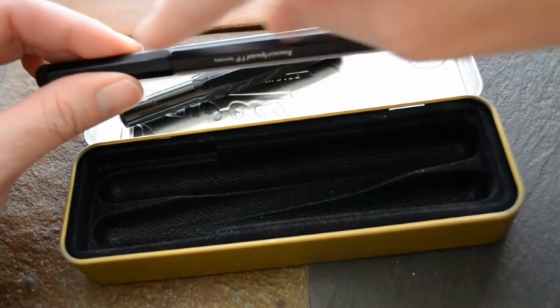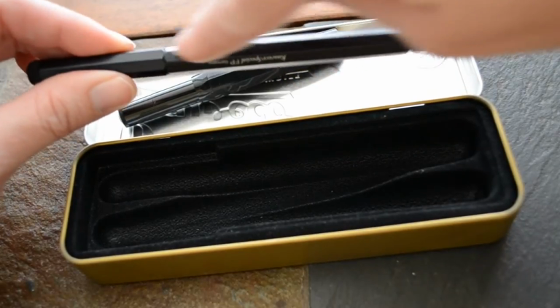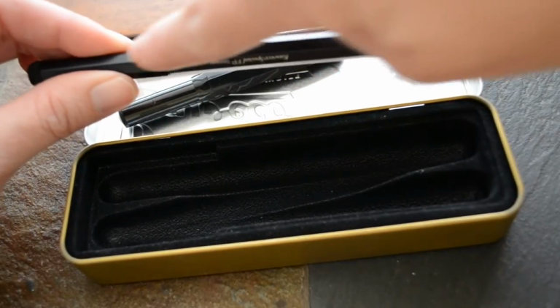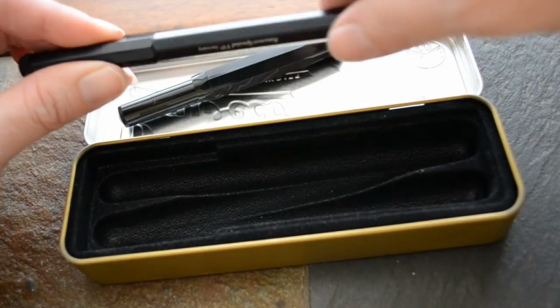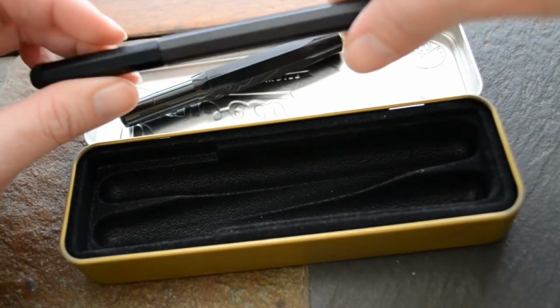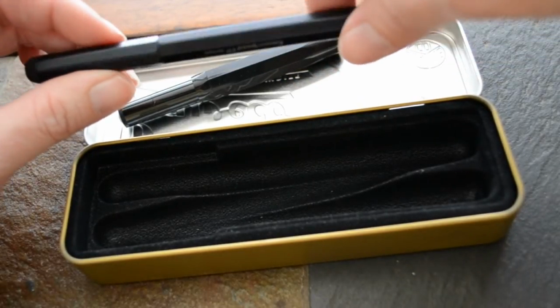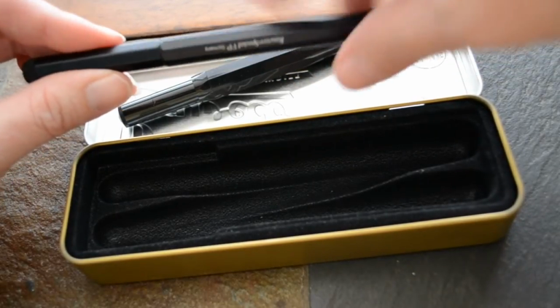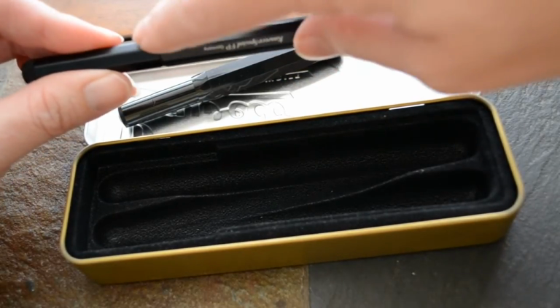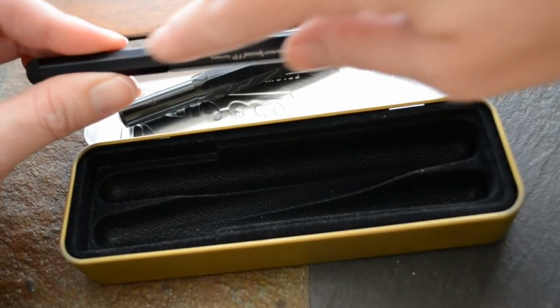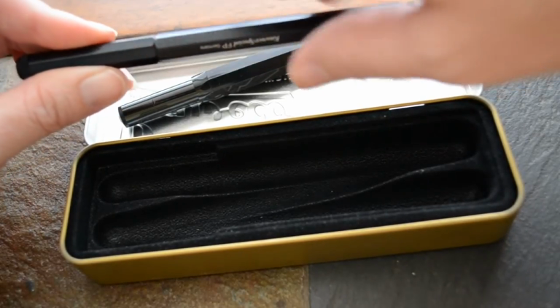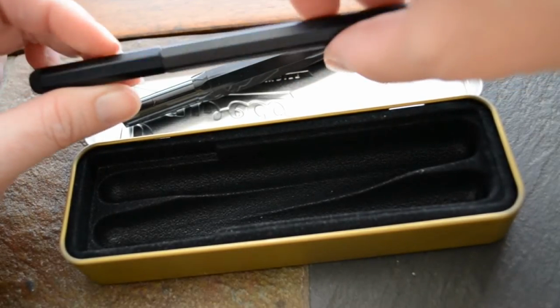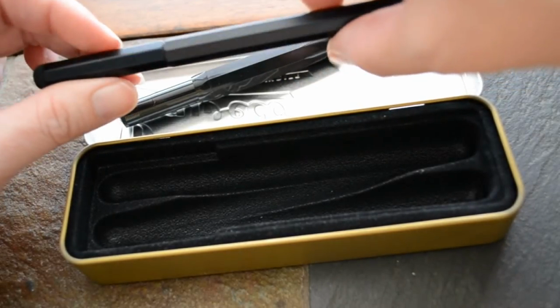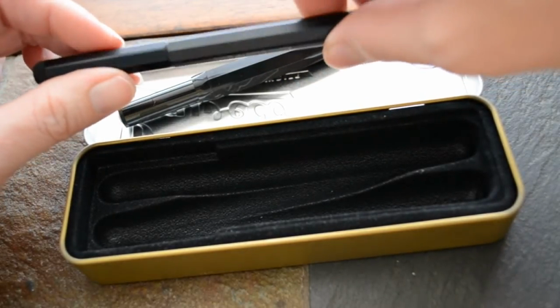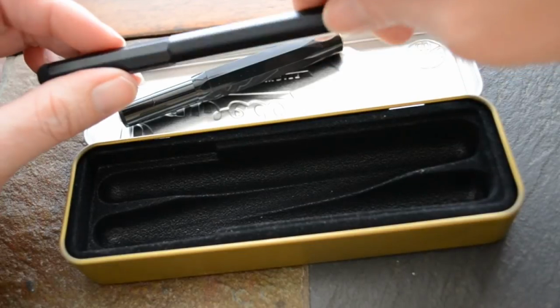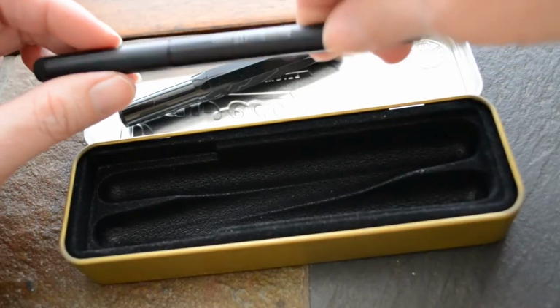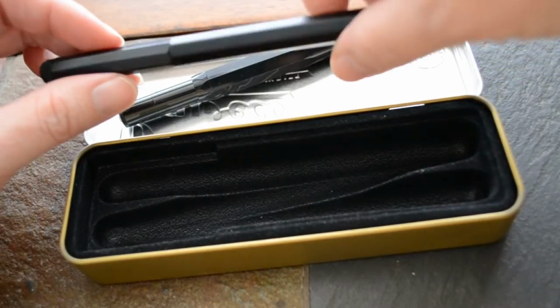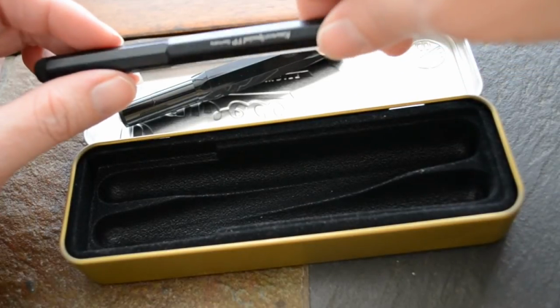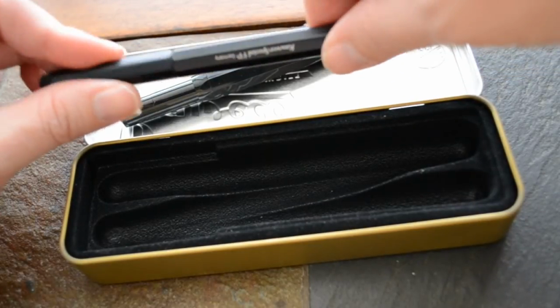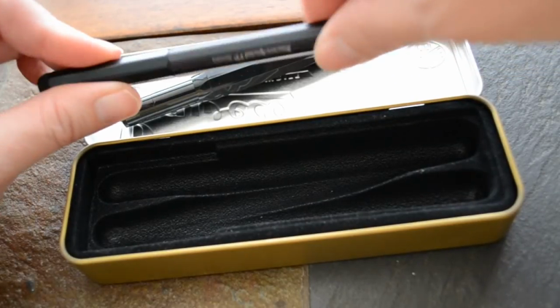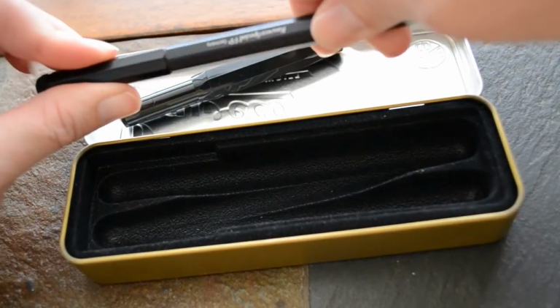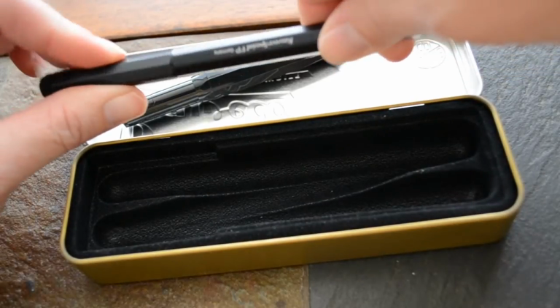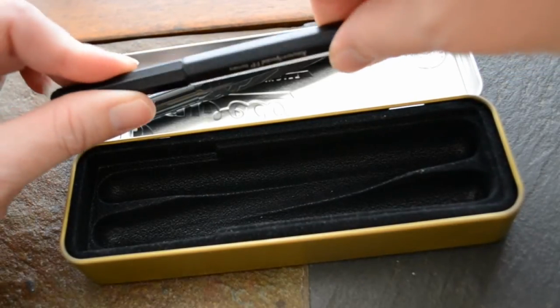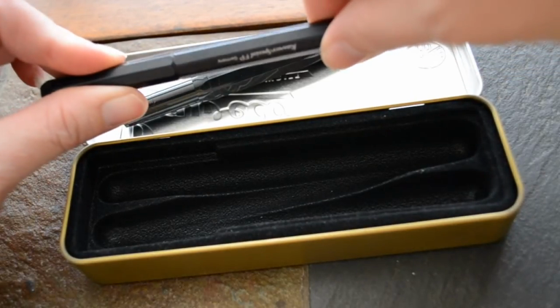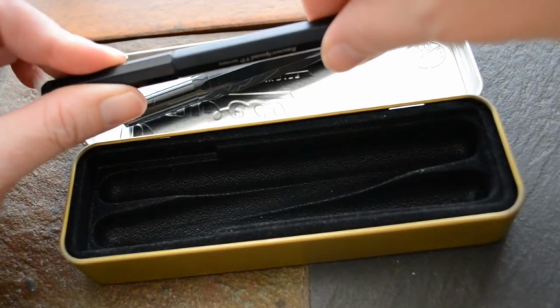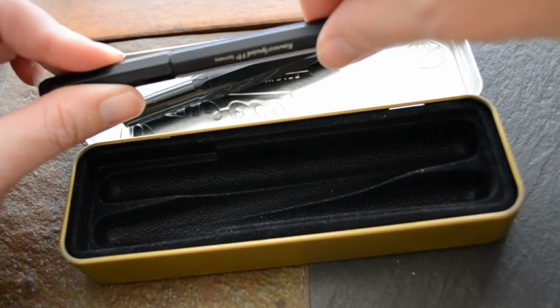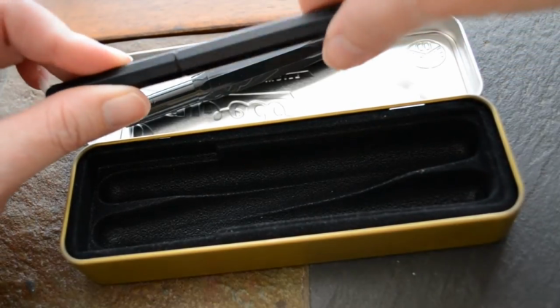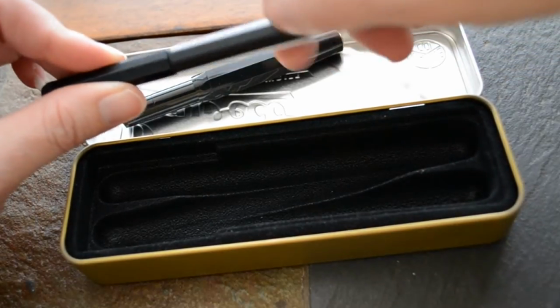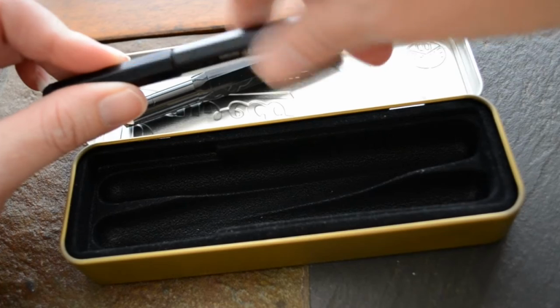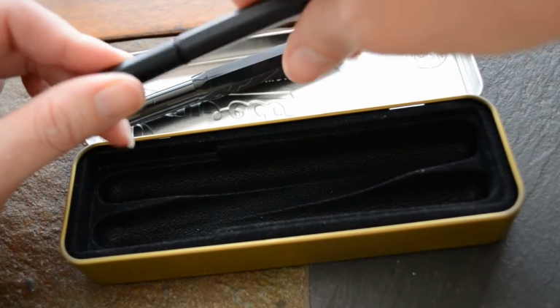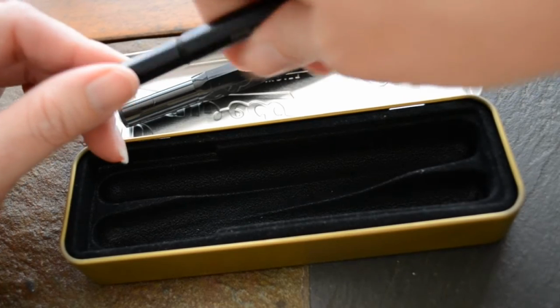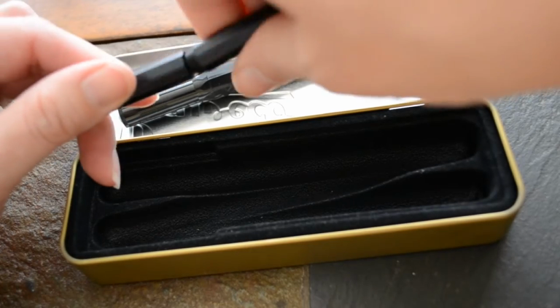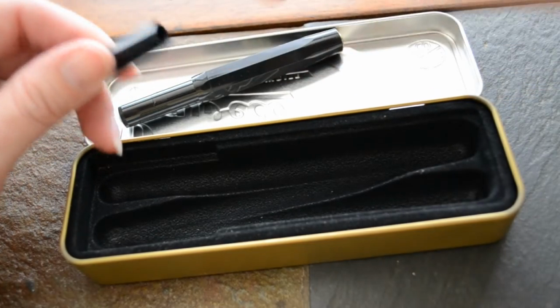Also weird that on a pen over $100, they didn't line up the octagonal cuts here. When they threaded it, it's just off a little bit. That's a little detail that would have been nice.